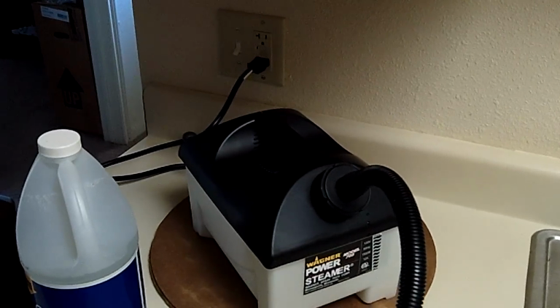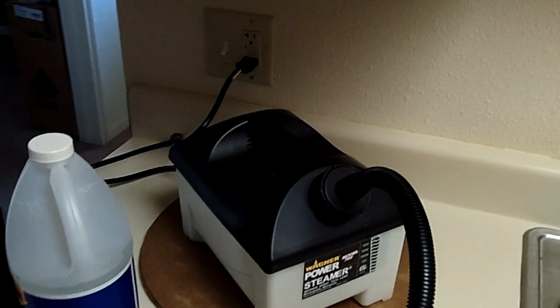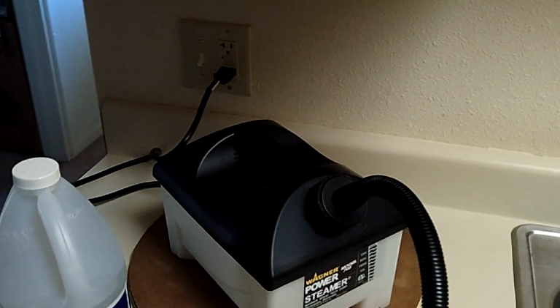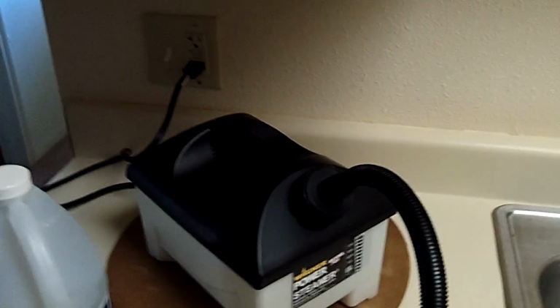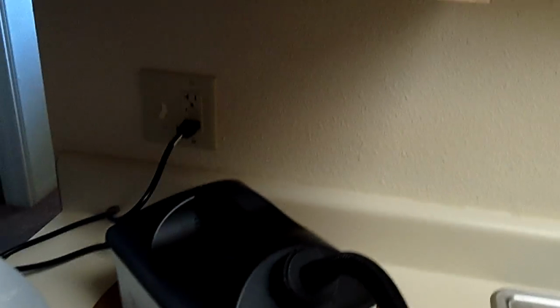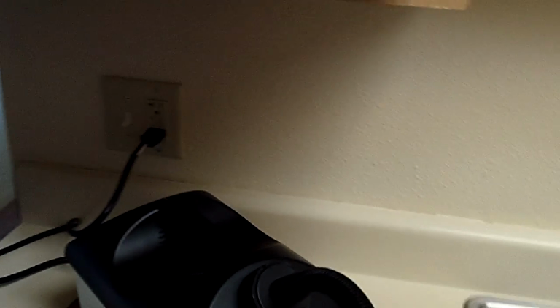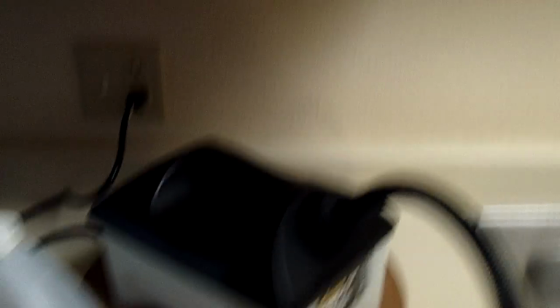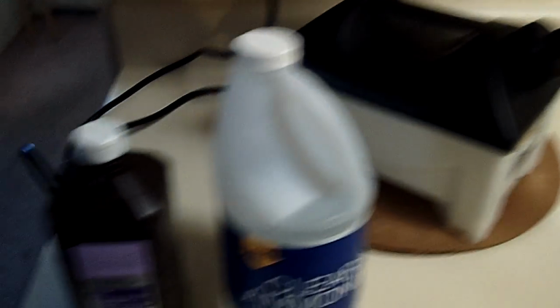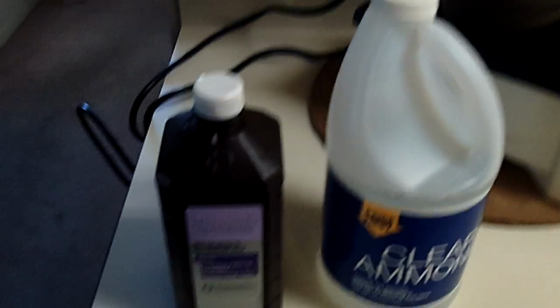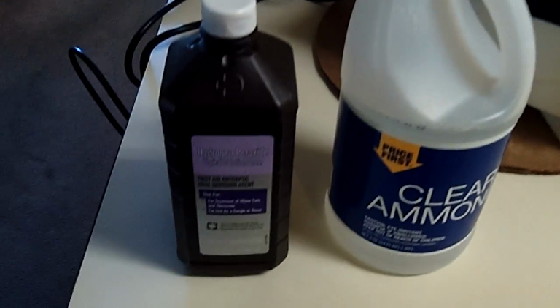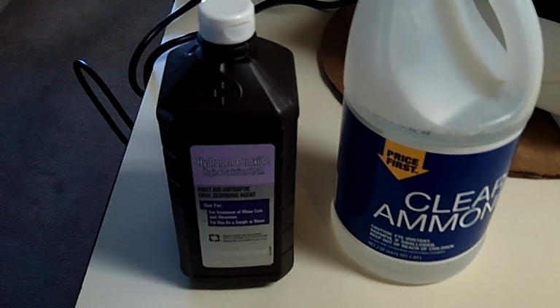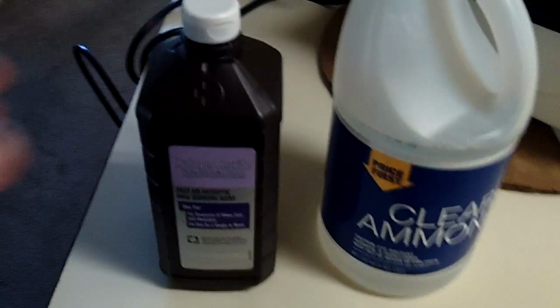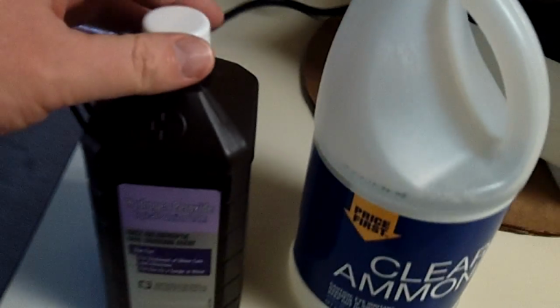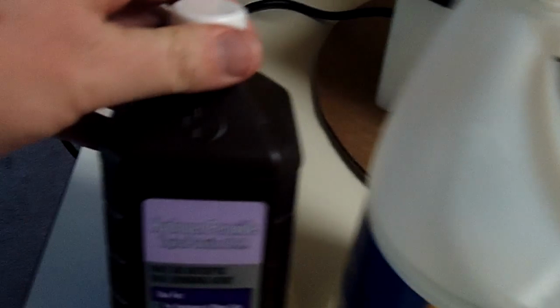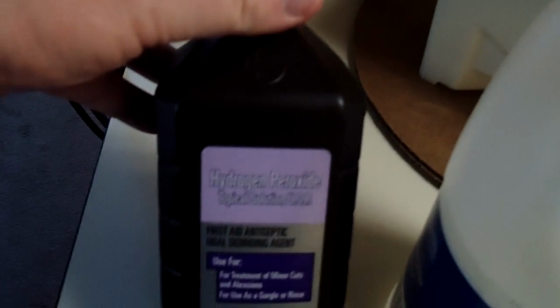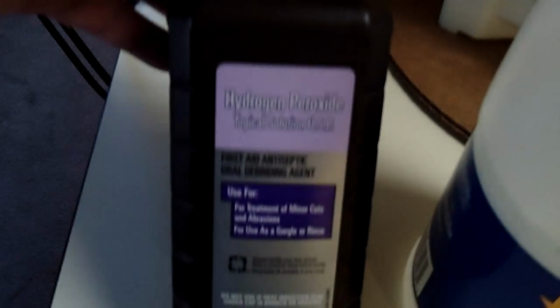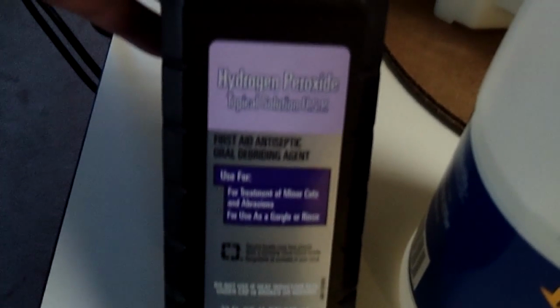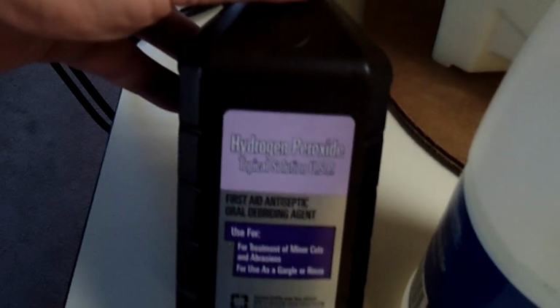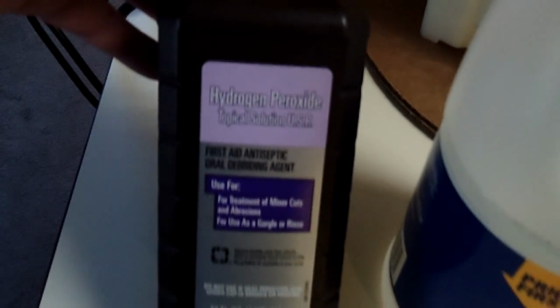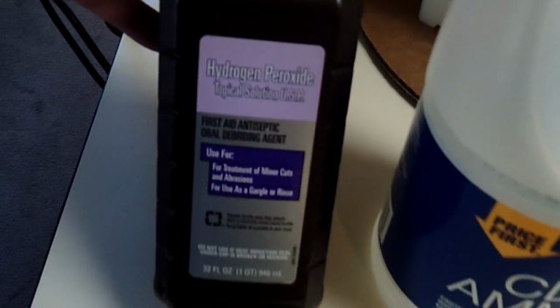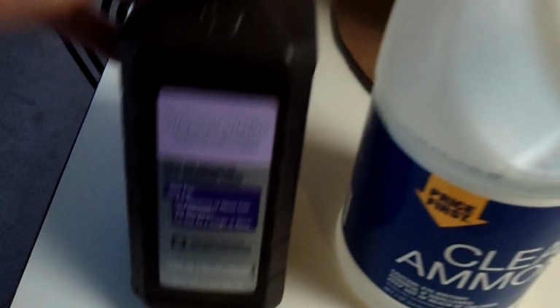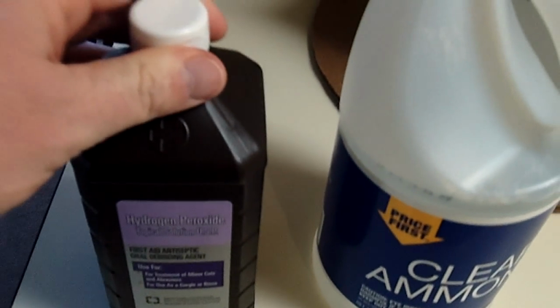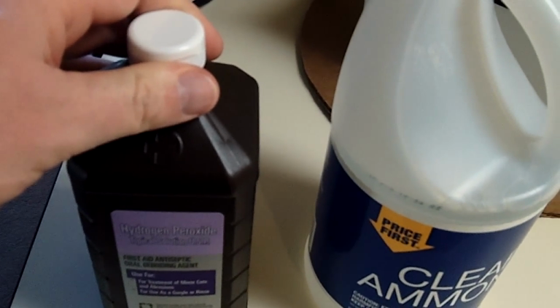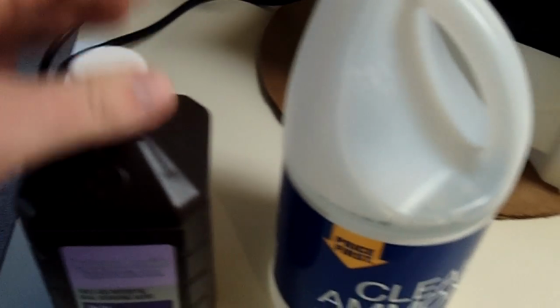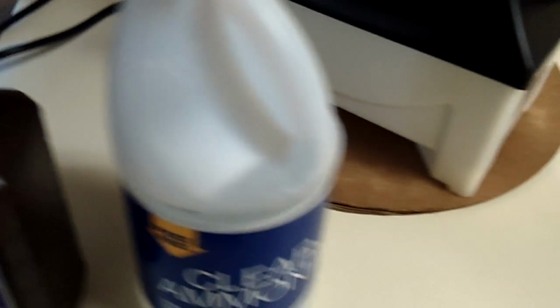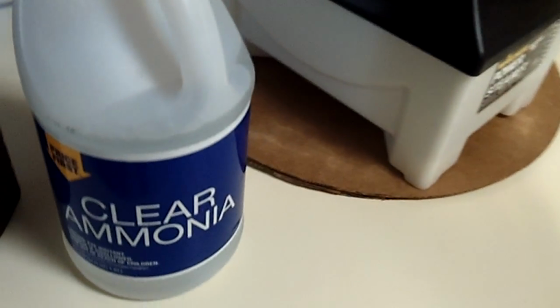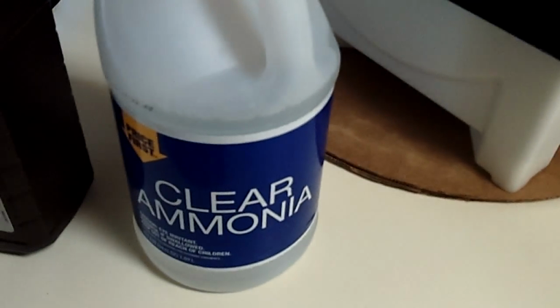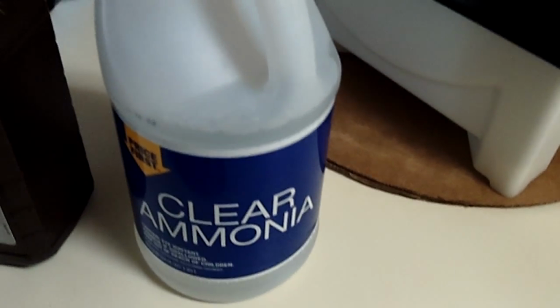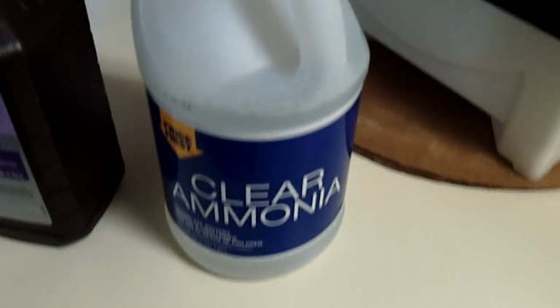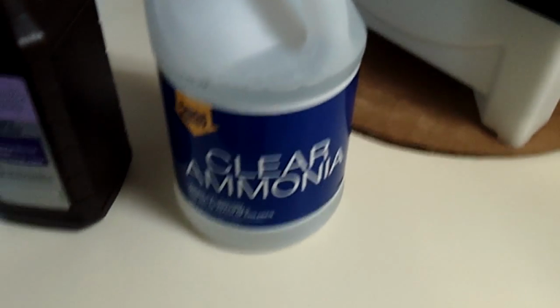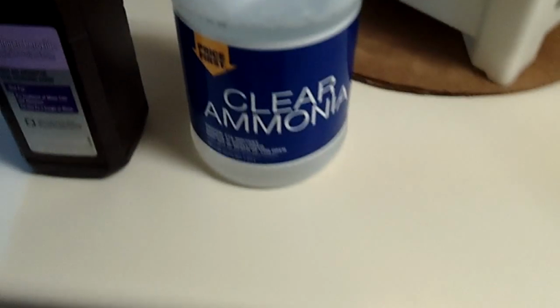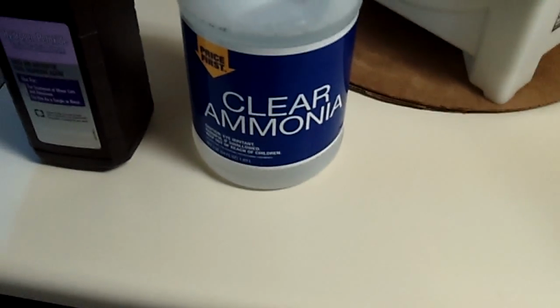We're going to be doing one spot with straight hydrogen peroxide — just ordinary off-the-shelf stuff, three percent. On the other spot we're going to be using ammonia, and we're going to mix that 50-50 with water.